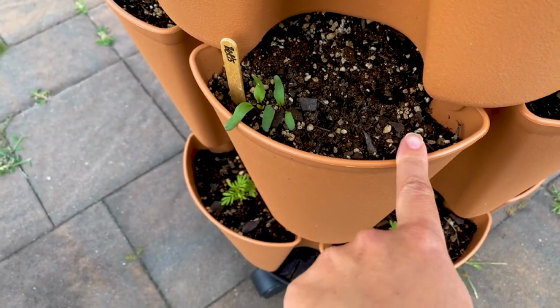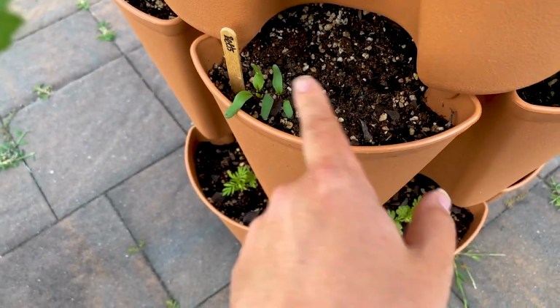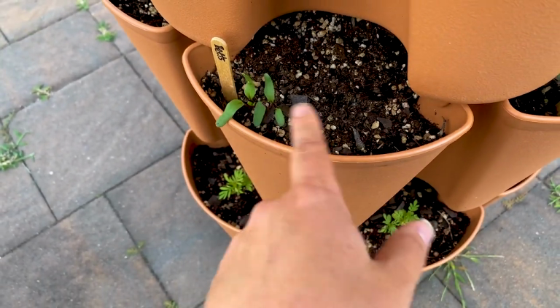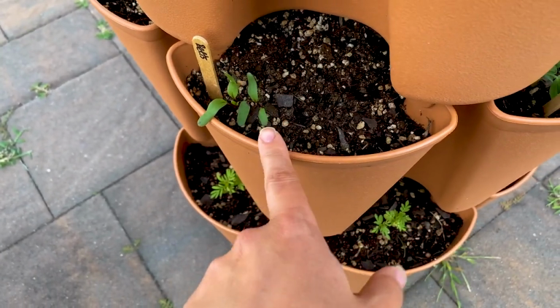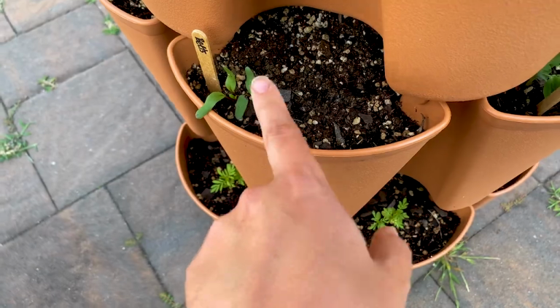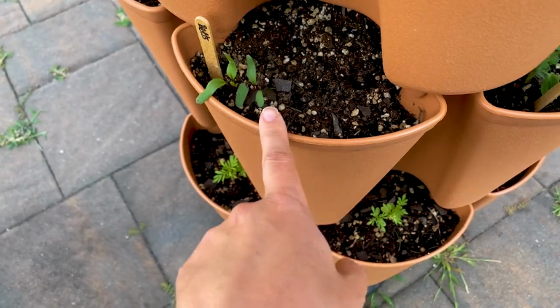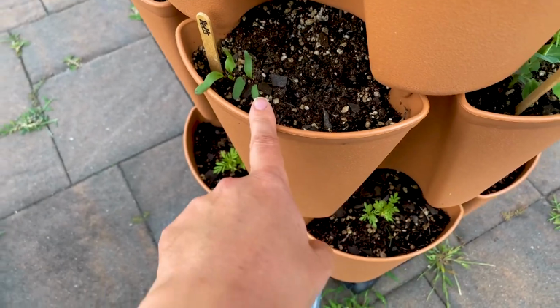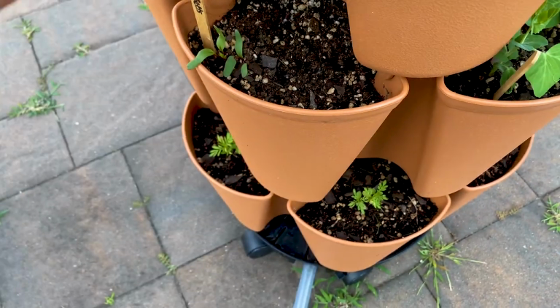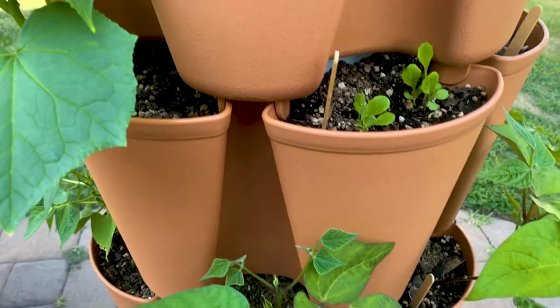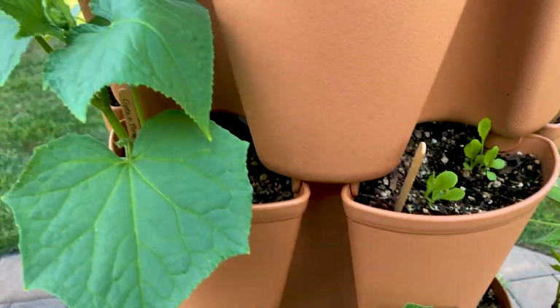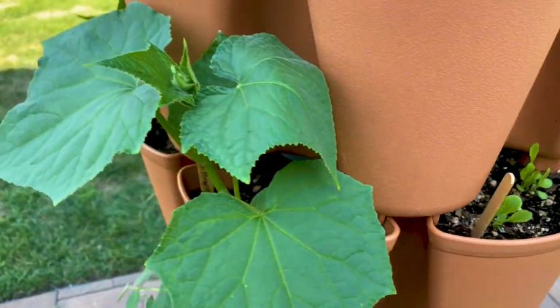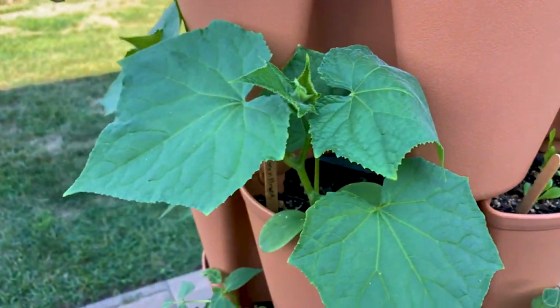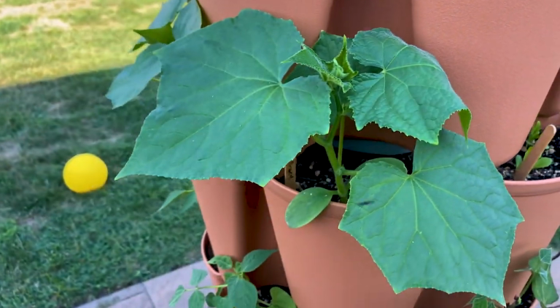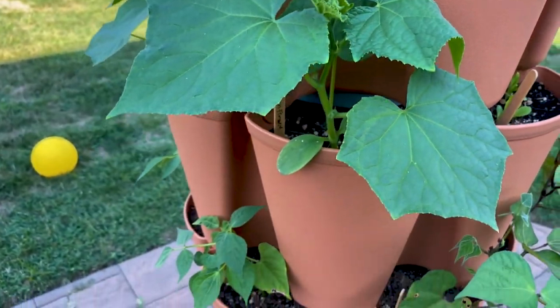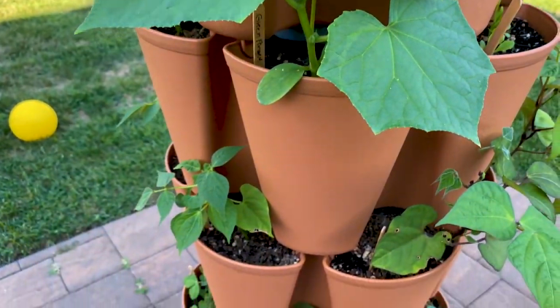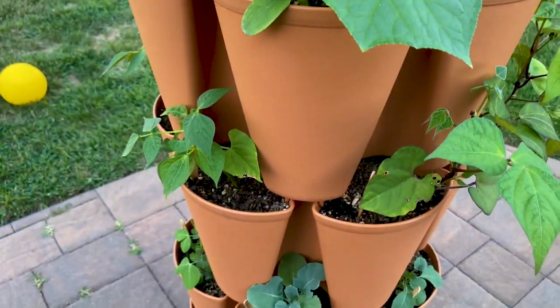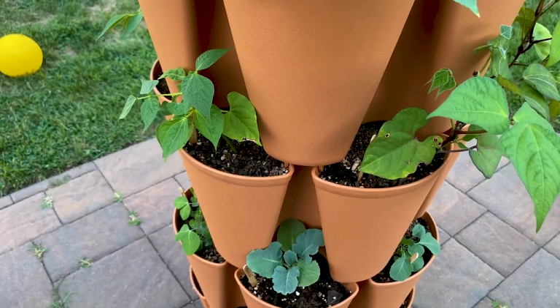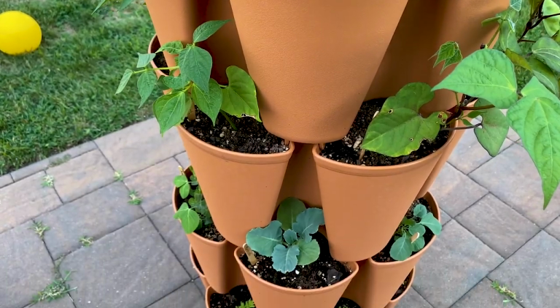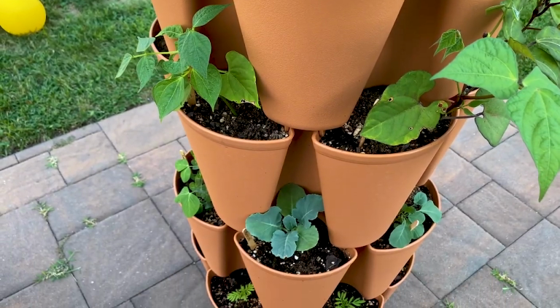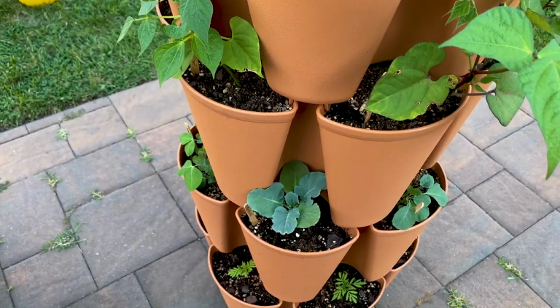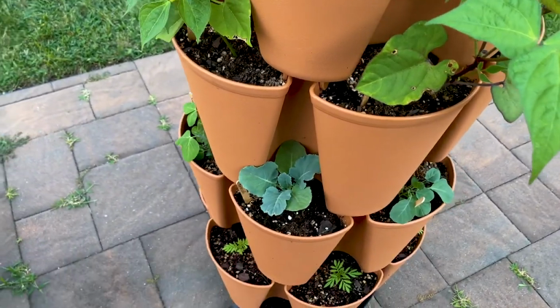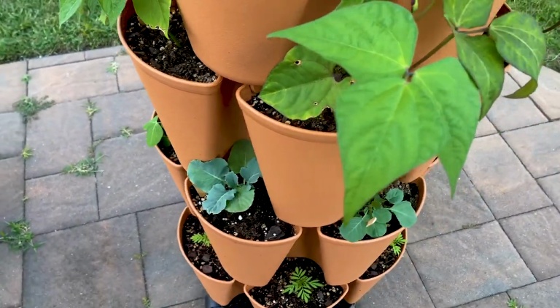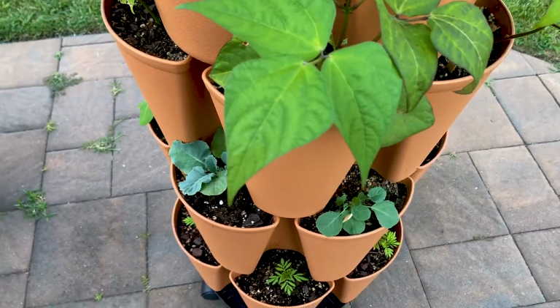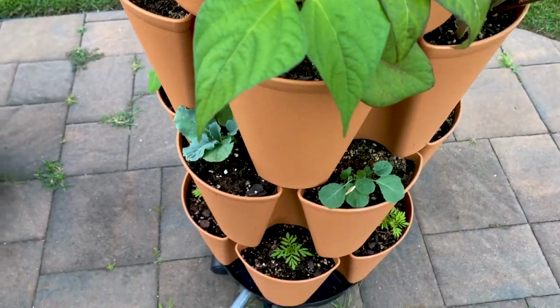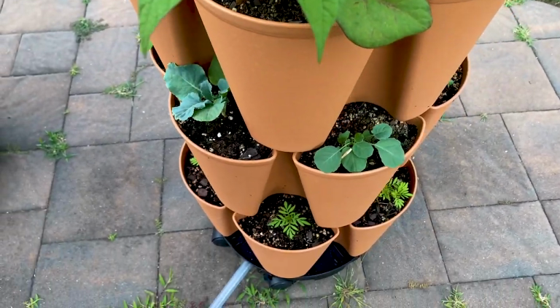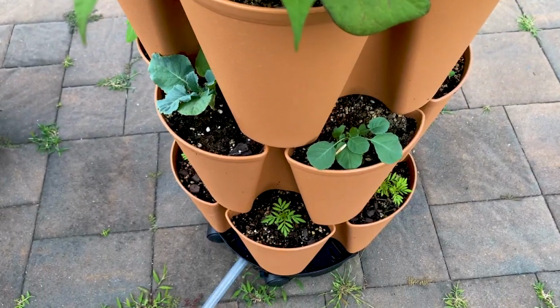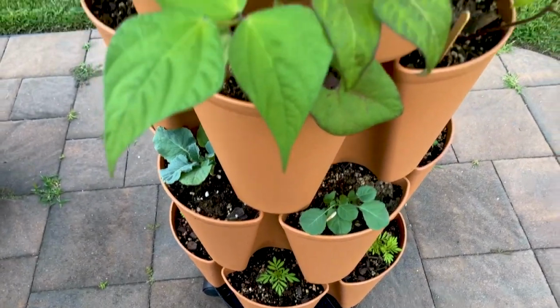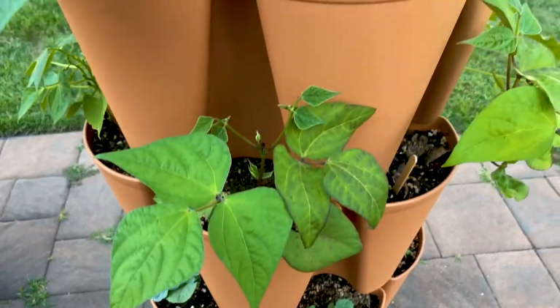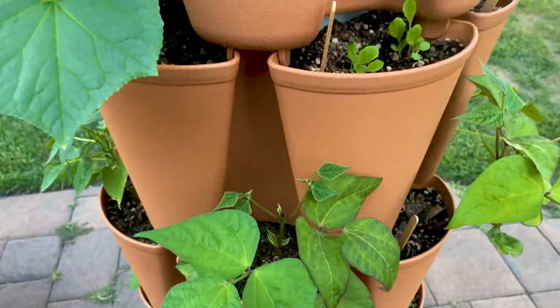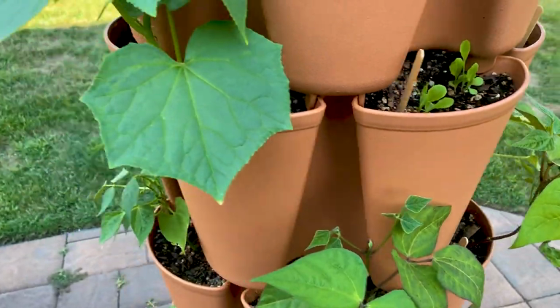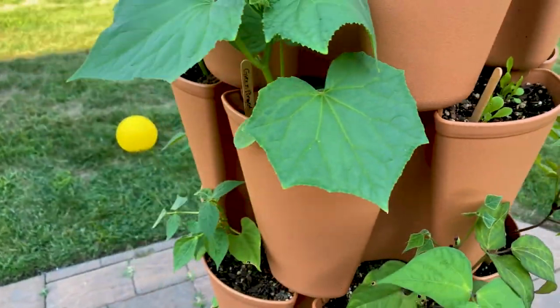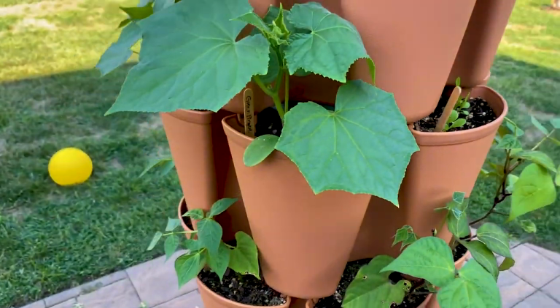I do want to maybe put another beet on the side here, just because of that rainstorm — I think it definitely impacted it. Anyway, I hope you enjoyed our update. Everything is growing great and we'll keep you posted. We can't wait till we can actually harvest some stuff from the green stalk, which is going to be super exciting.